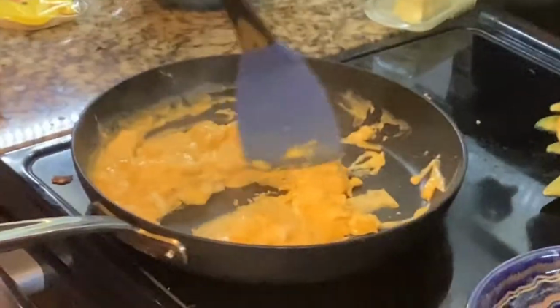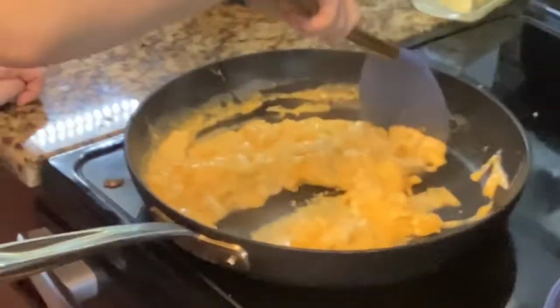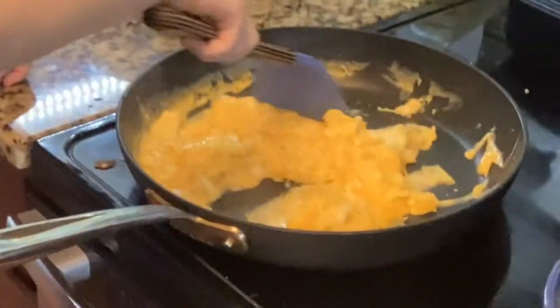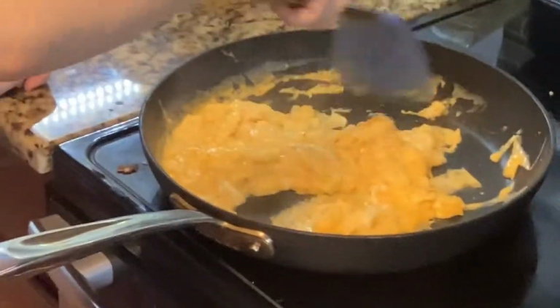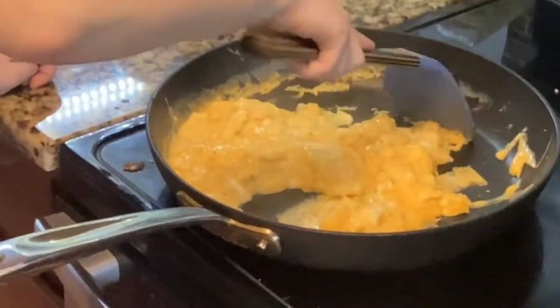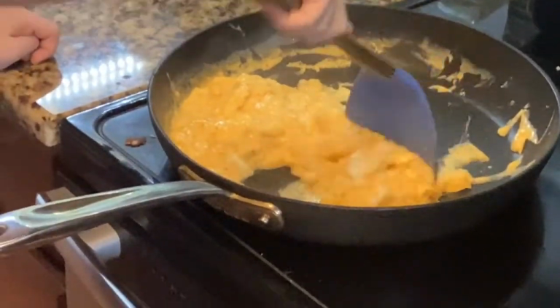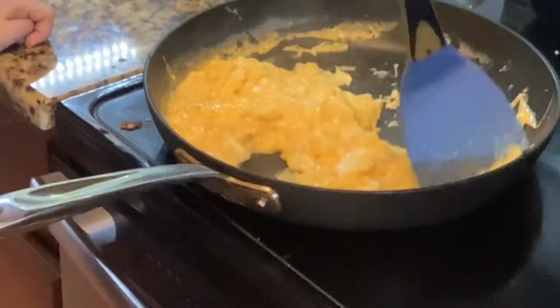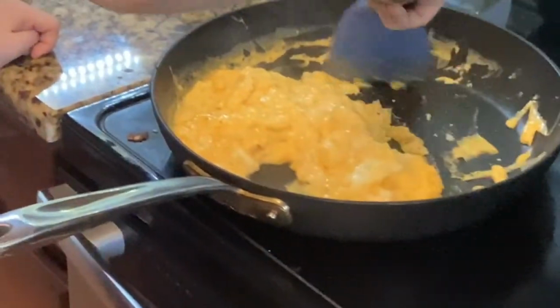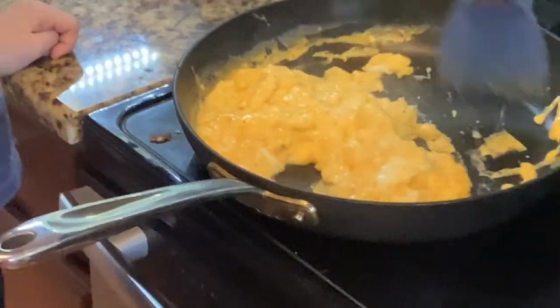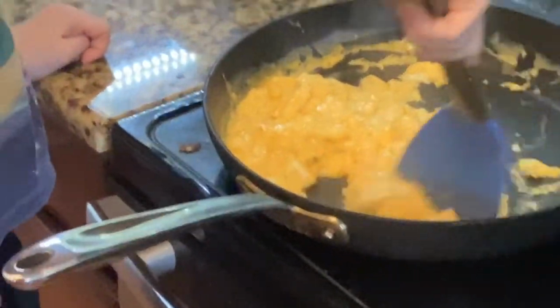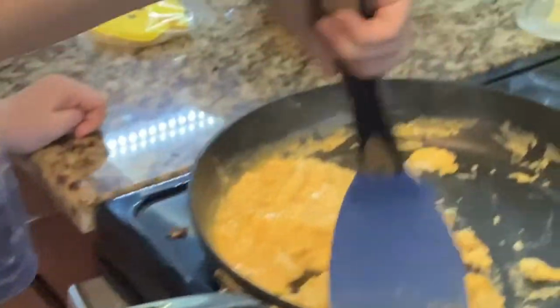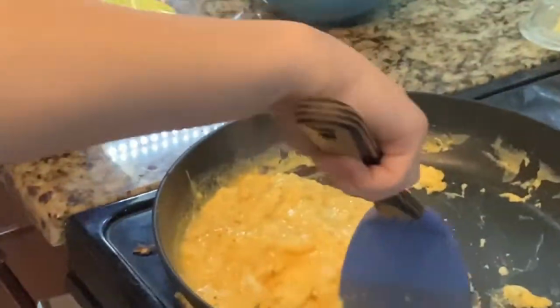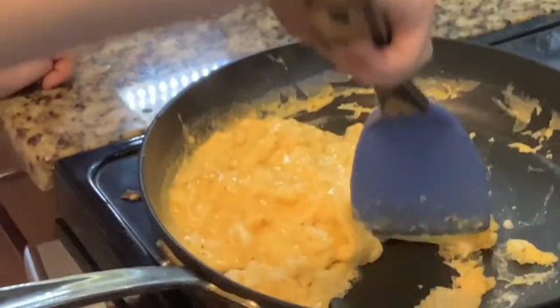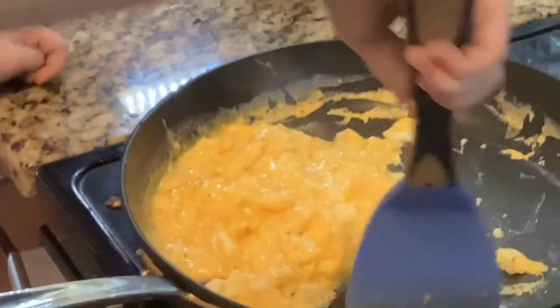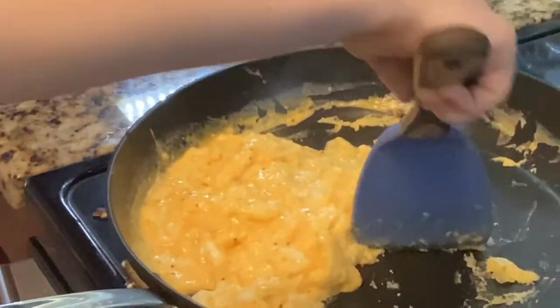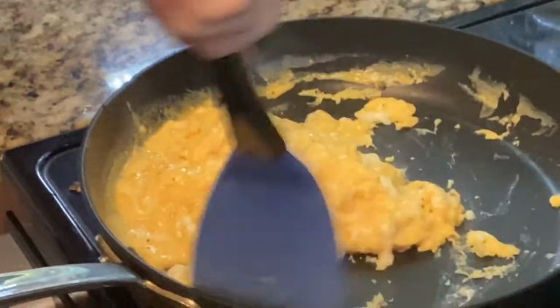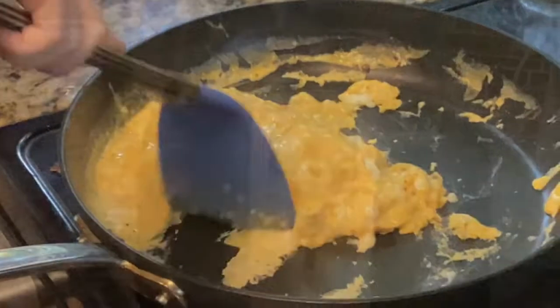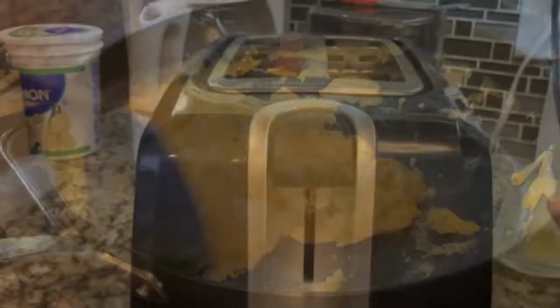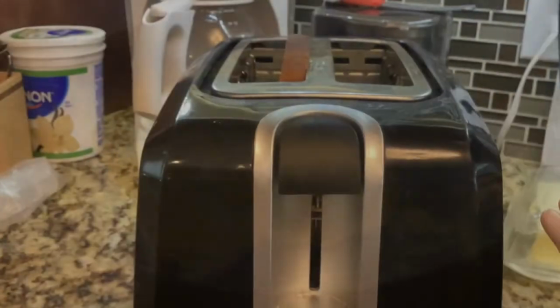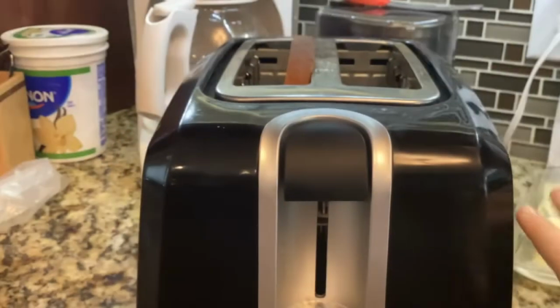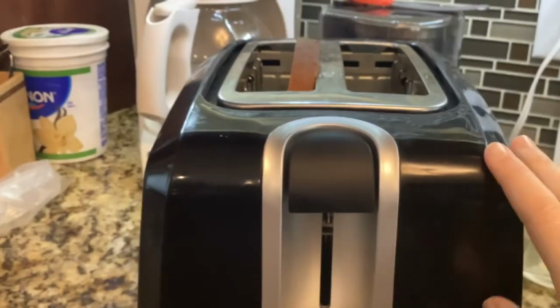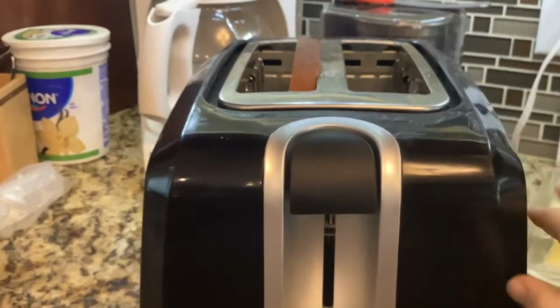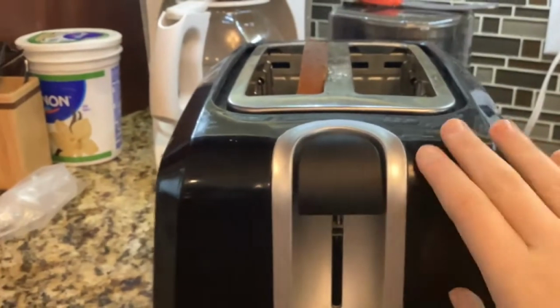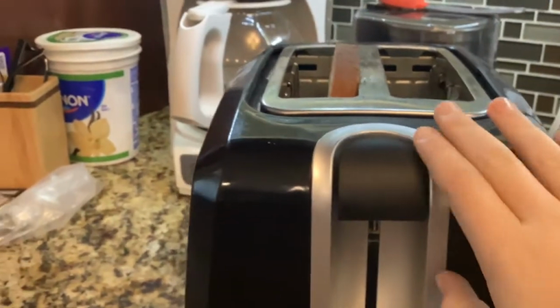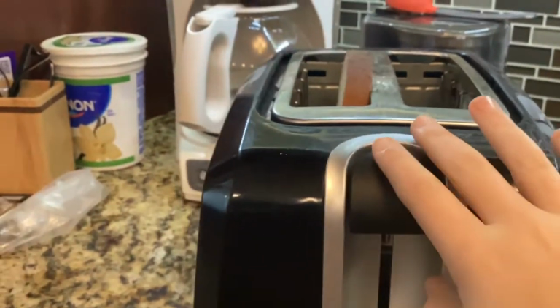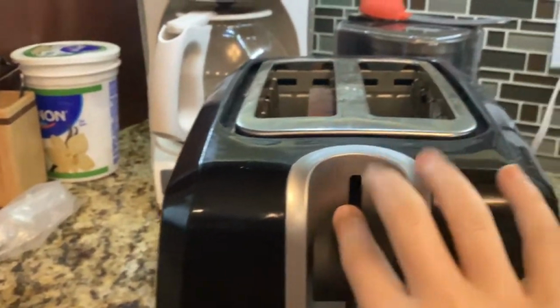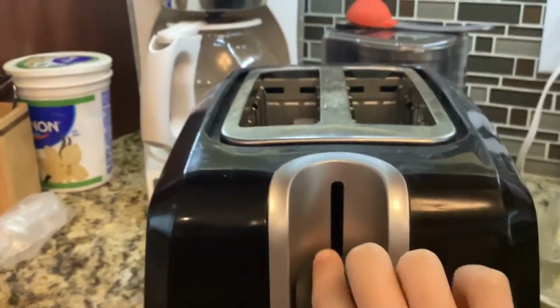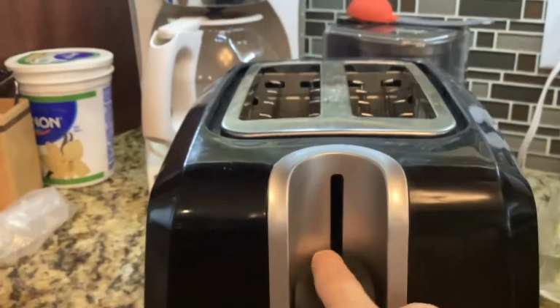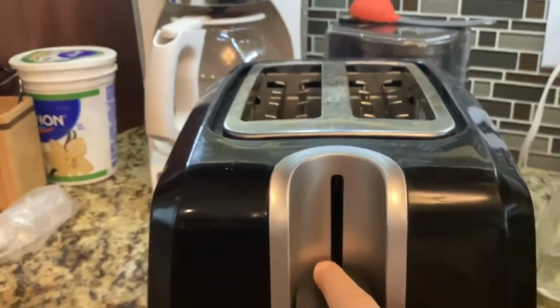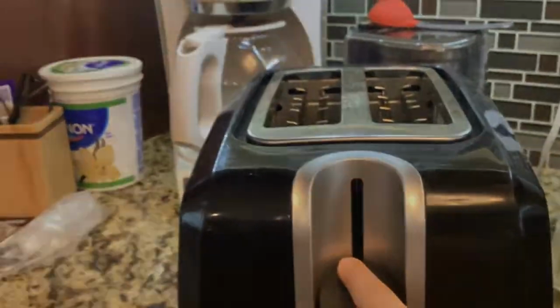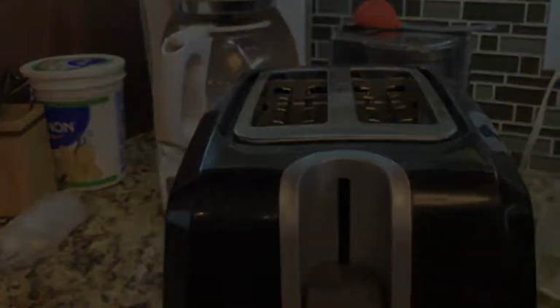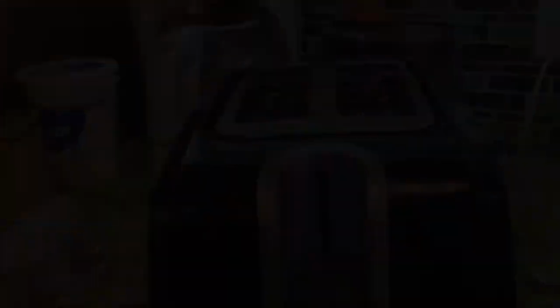Then we make some eggs. We eat most of them, but the chihuahuas have a little bit. Then we get some toast in the toaster, and it's time to assemble now.